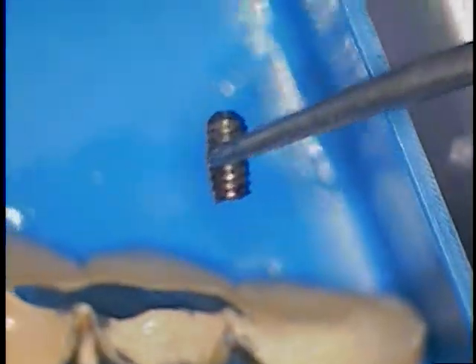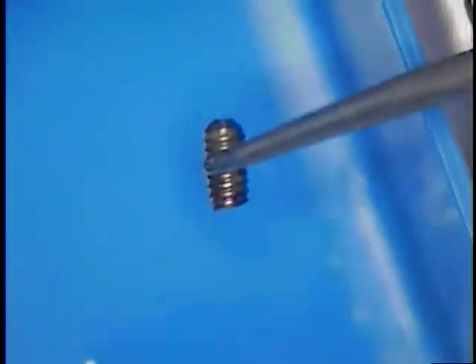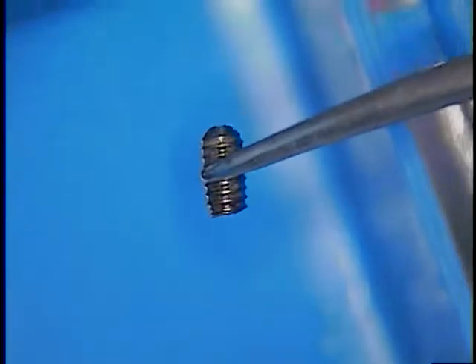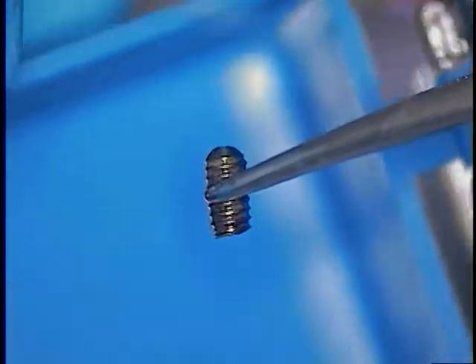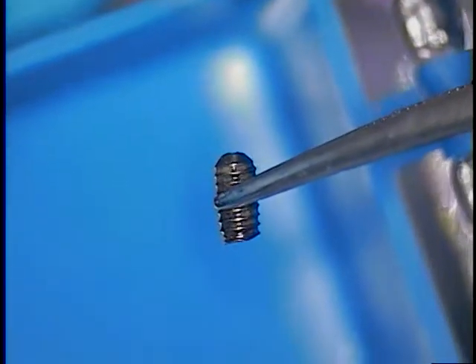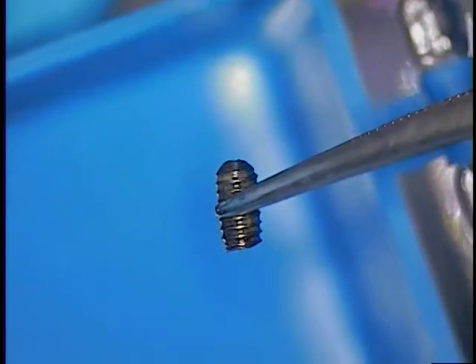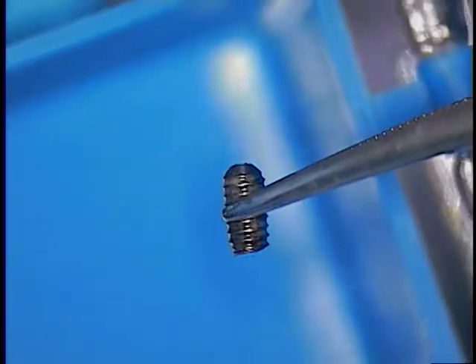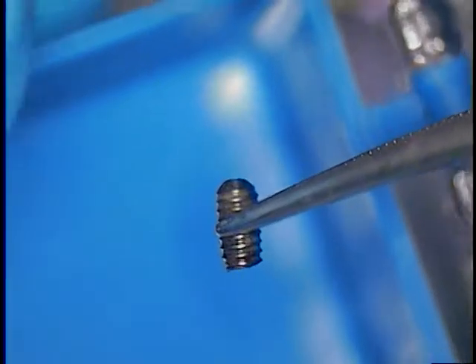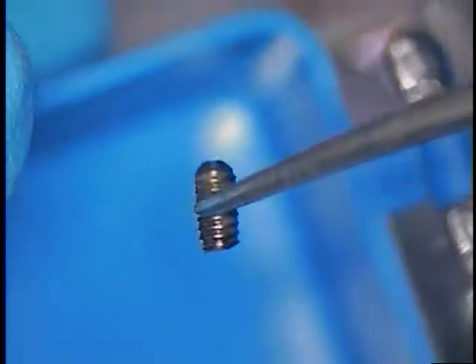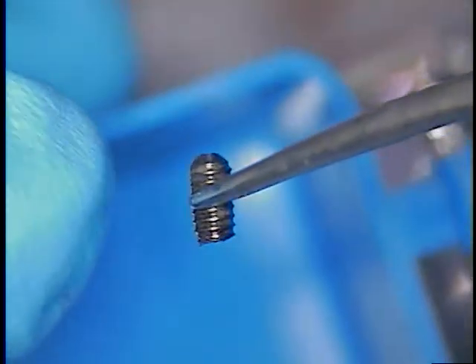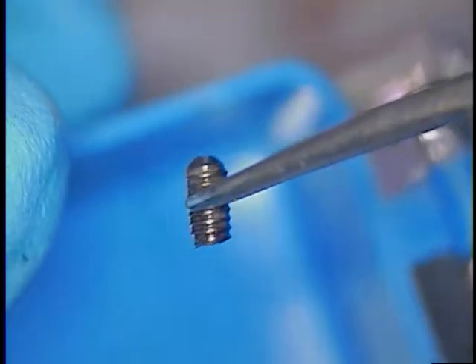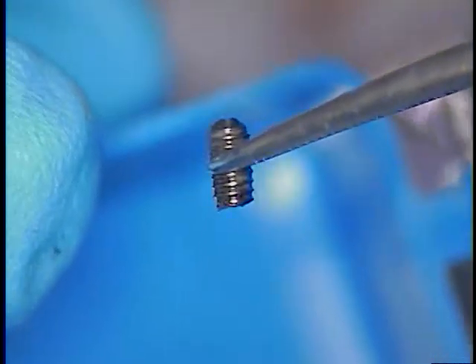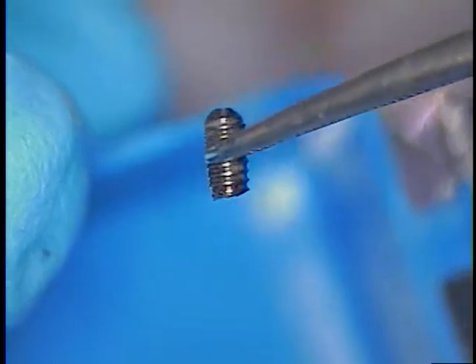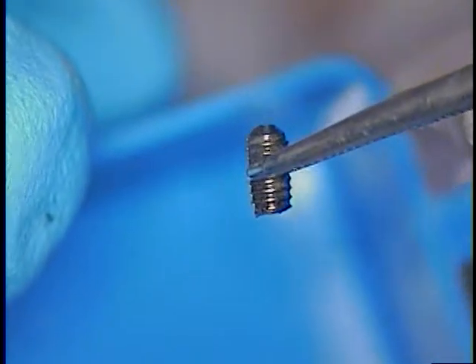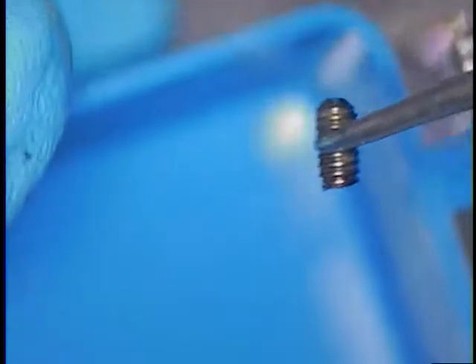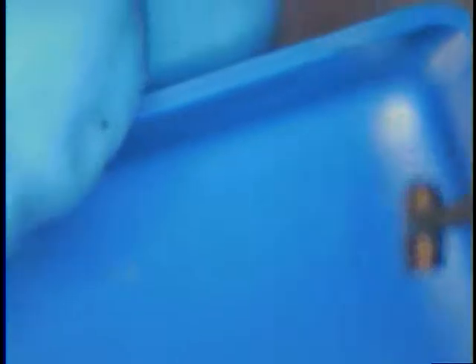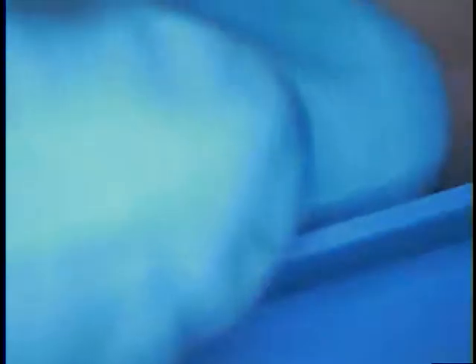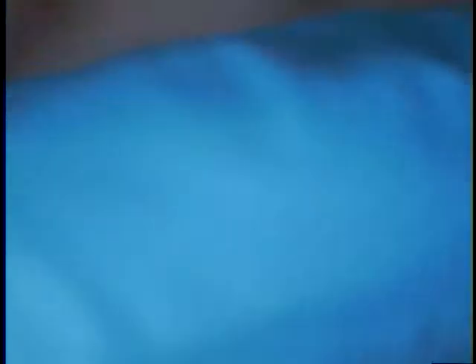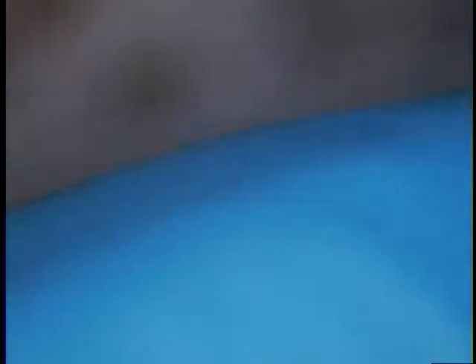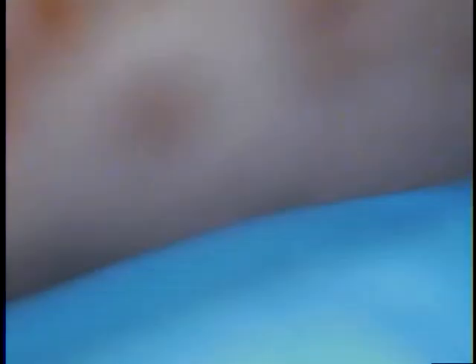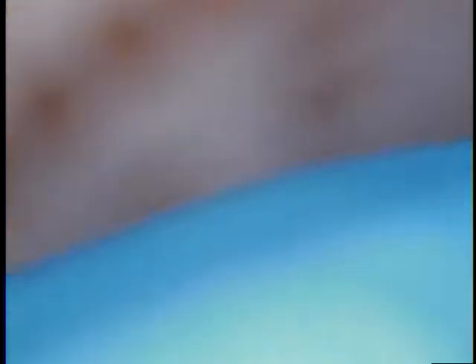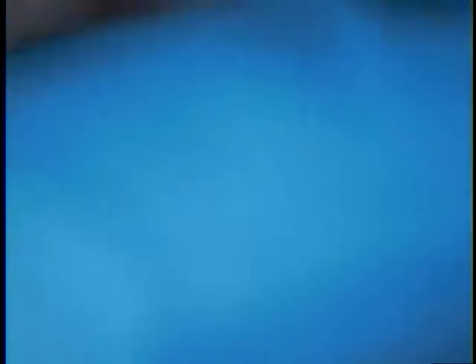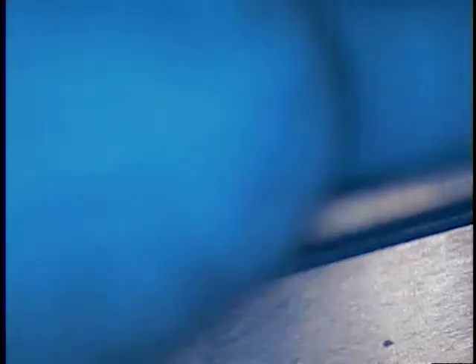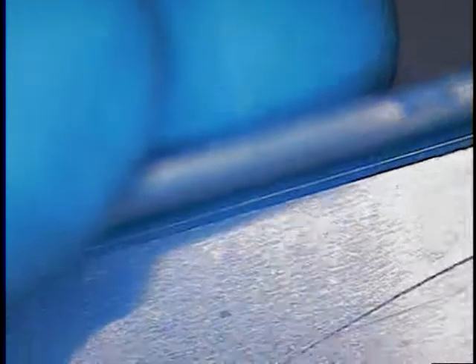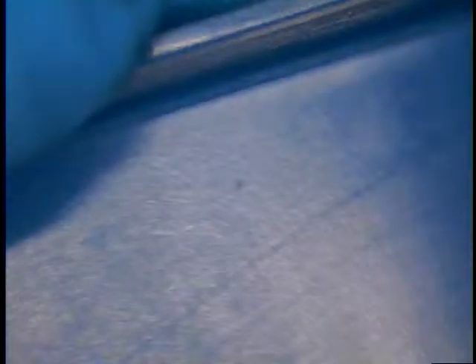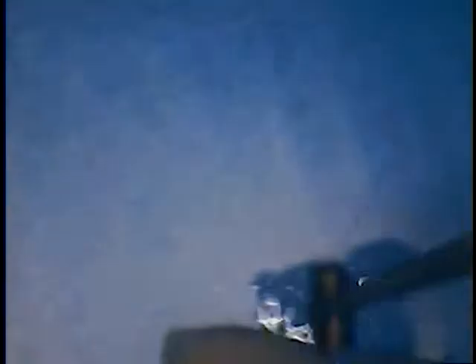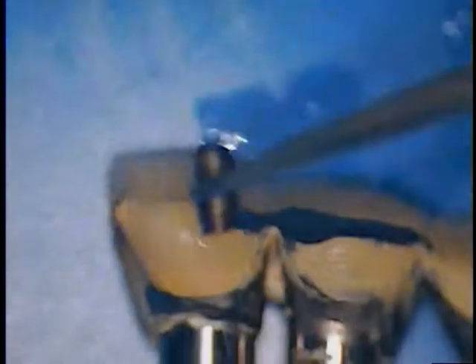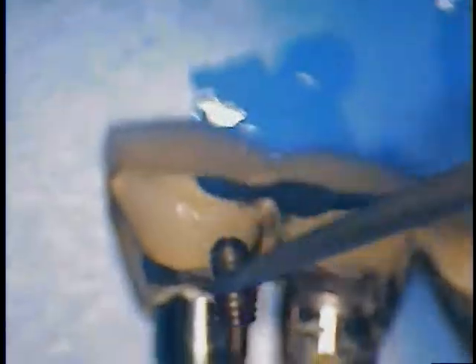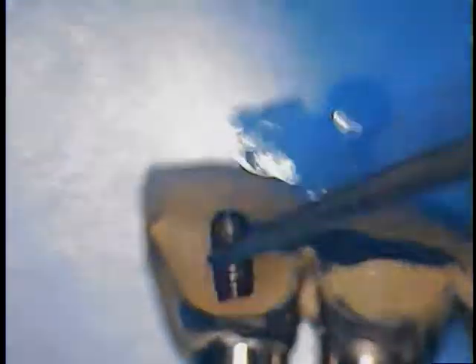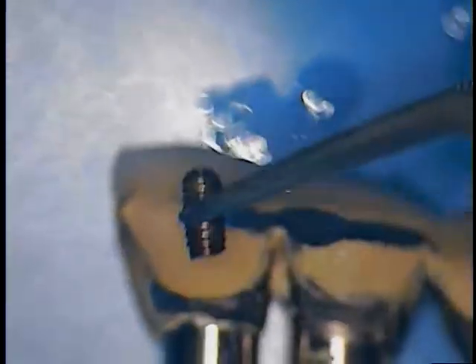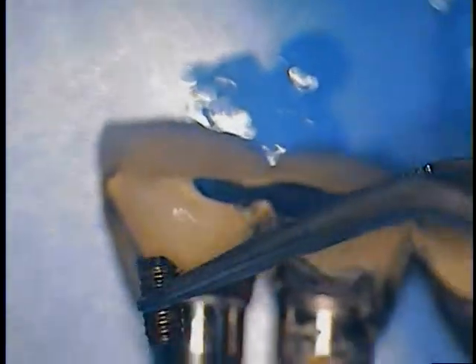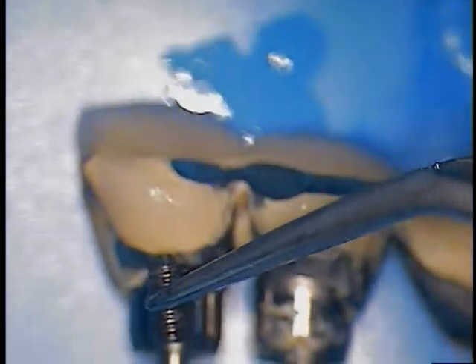And that came out uneventfully — it was loose. All we had to do is pre-soak it with the tartar and stain remover. We had no problem getting that out. So that's number one.